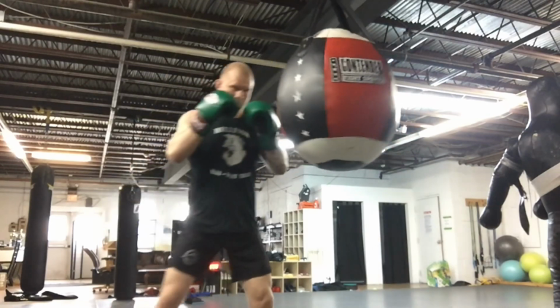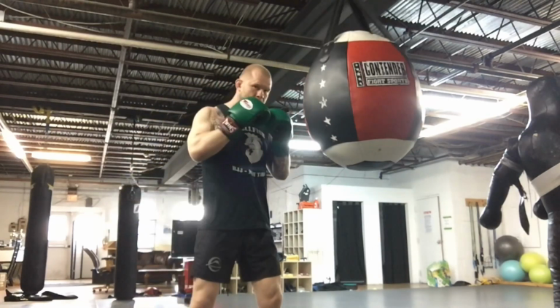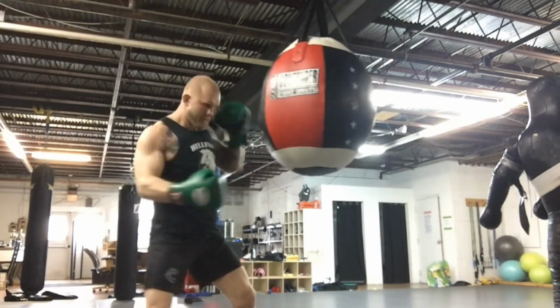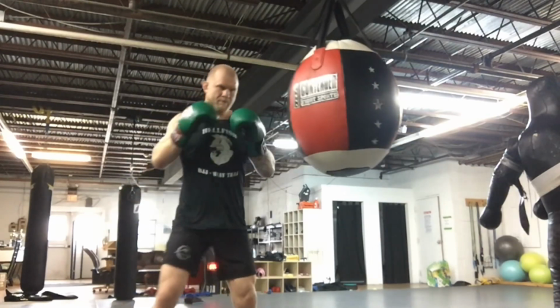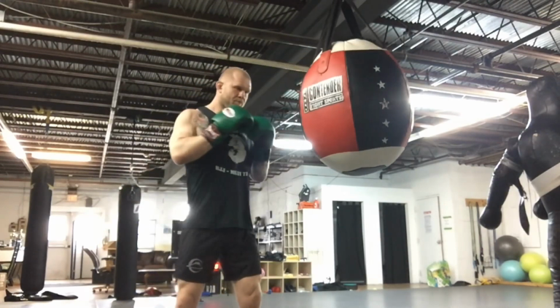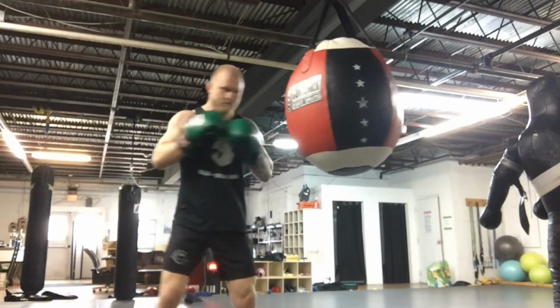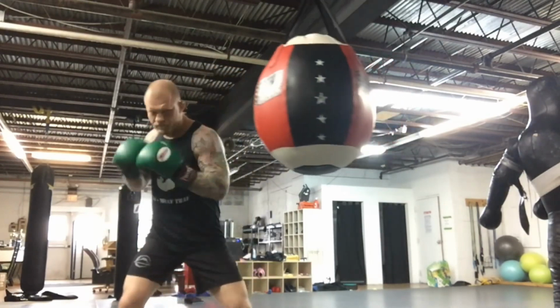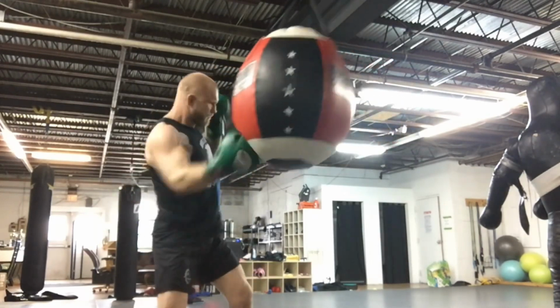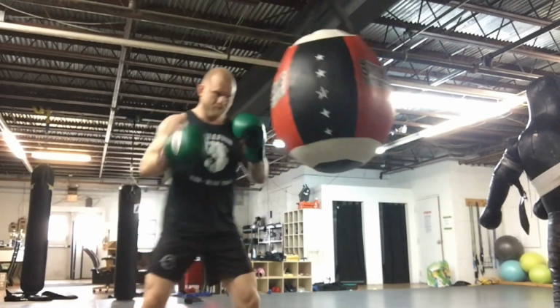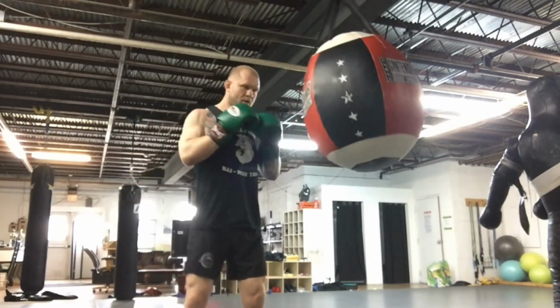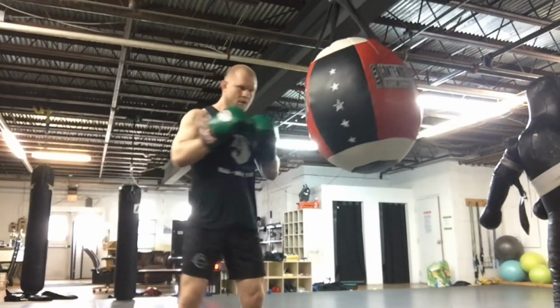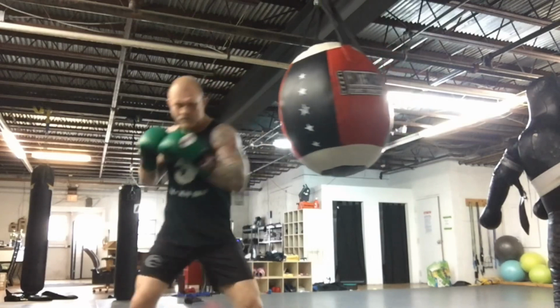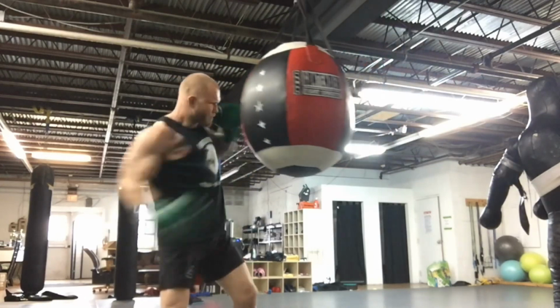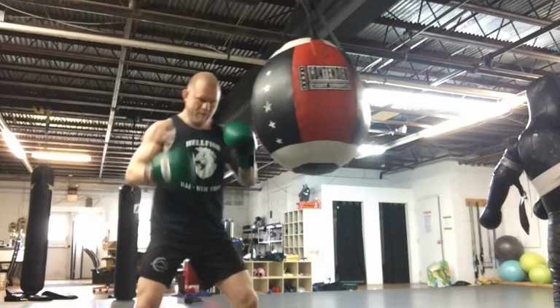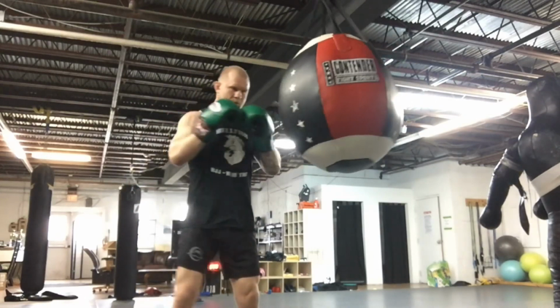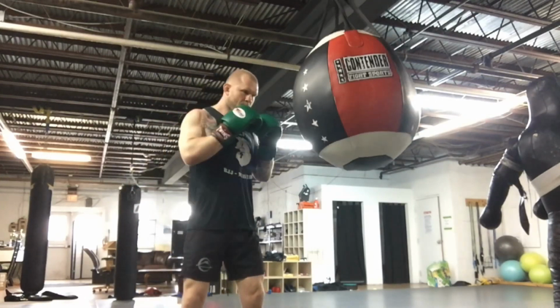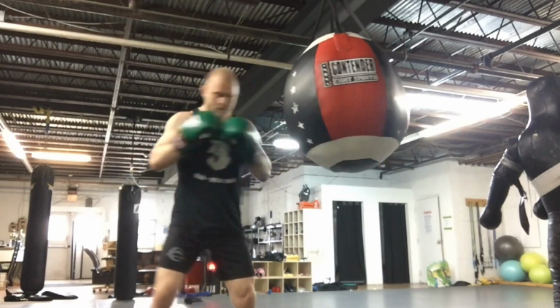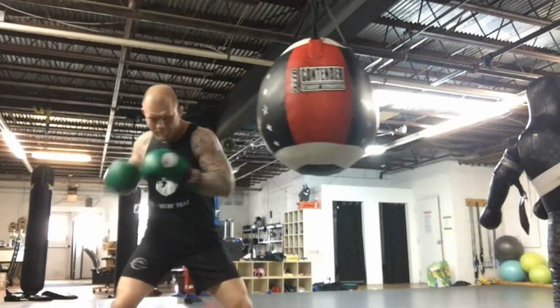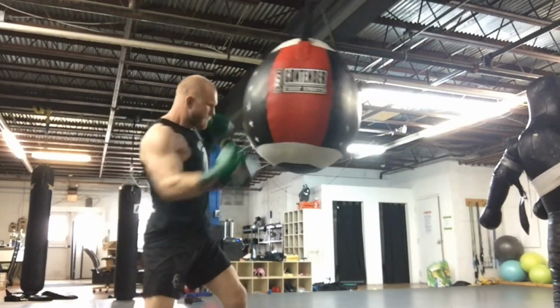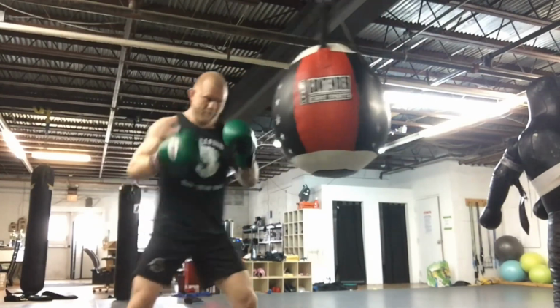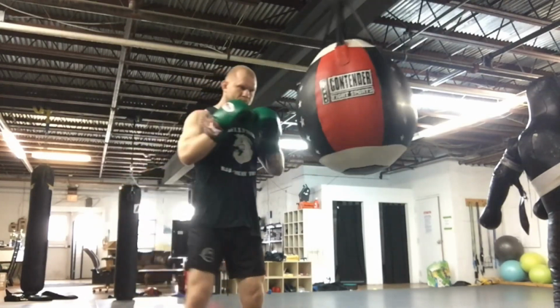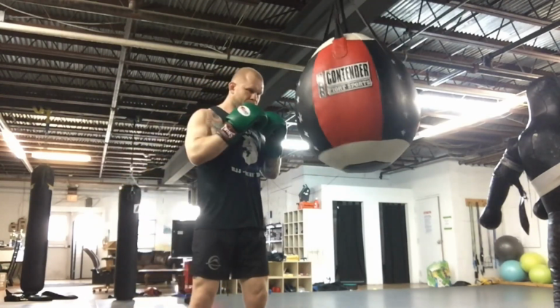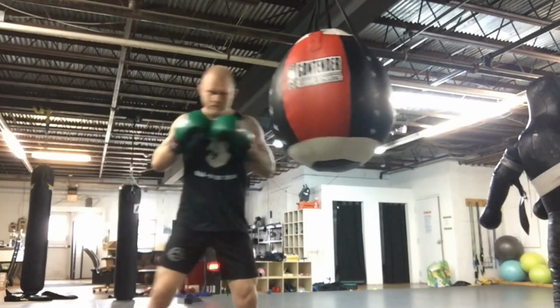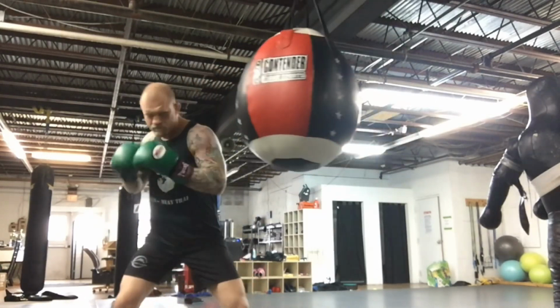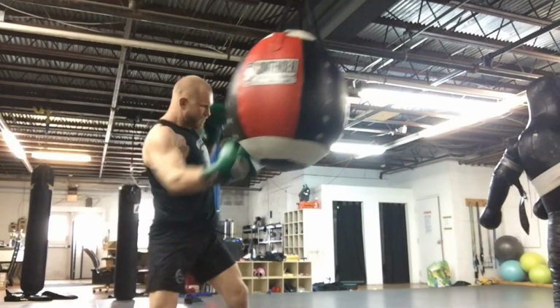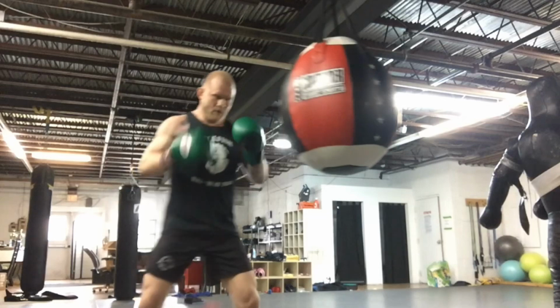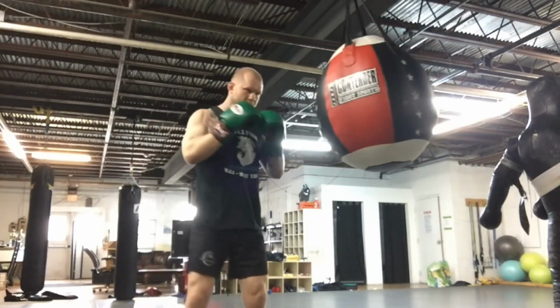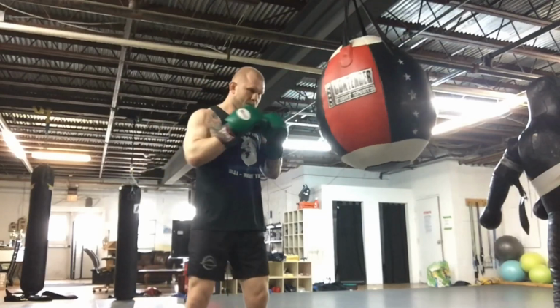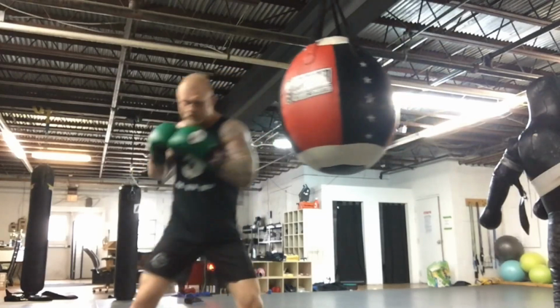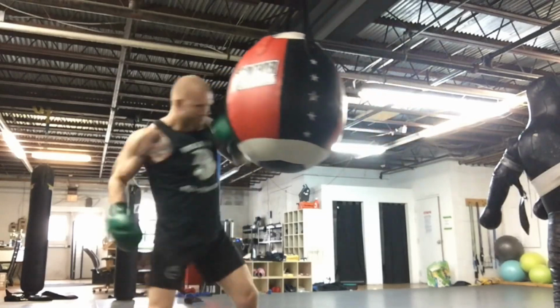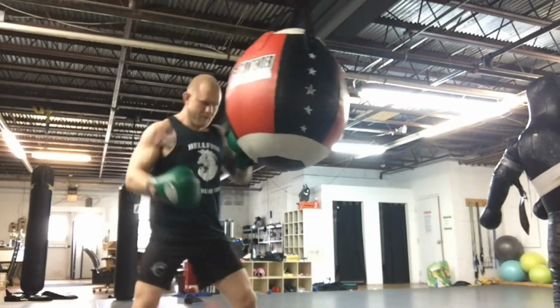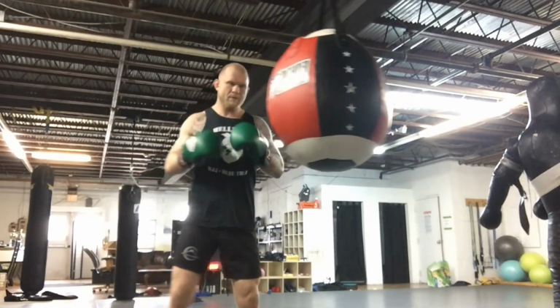Another important thing to remember is to not pull your elbow back, but to rotate your body as you step. Pull your shoulder back, not your elbow. And let the punch come off kind of loose, straight up the middle.